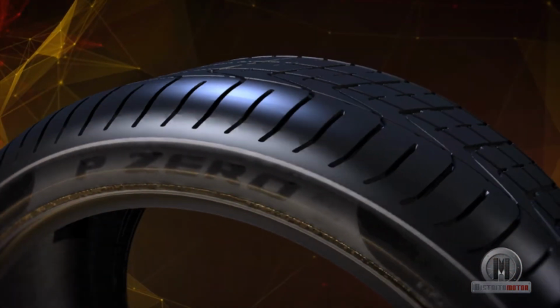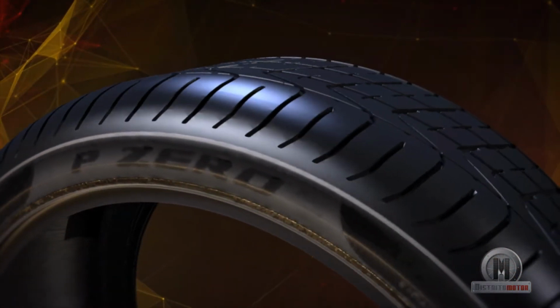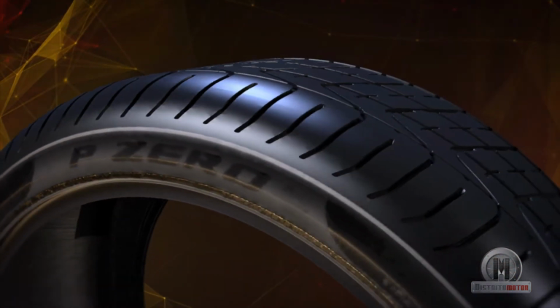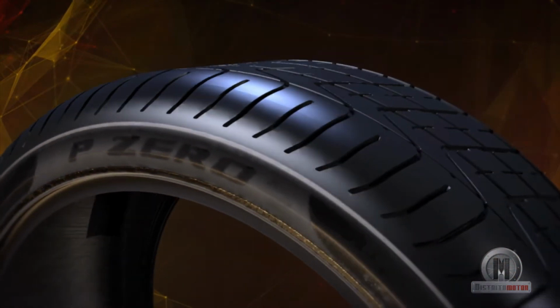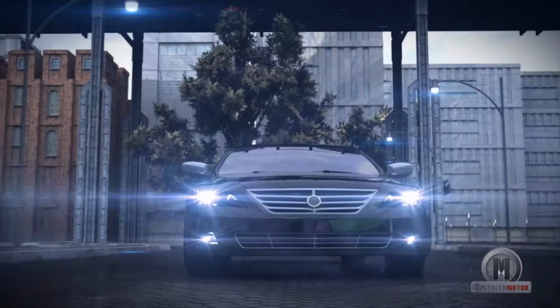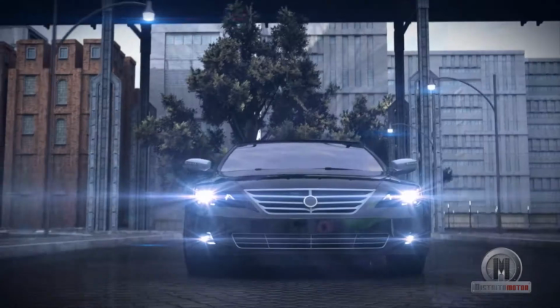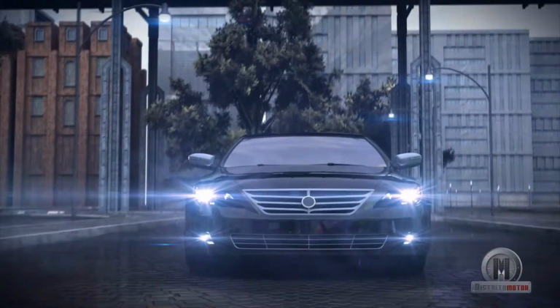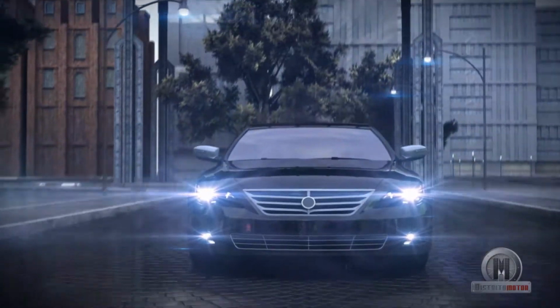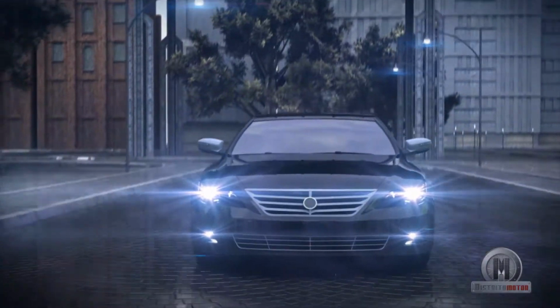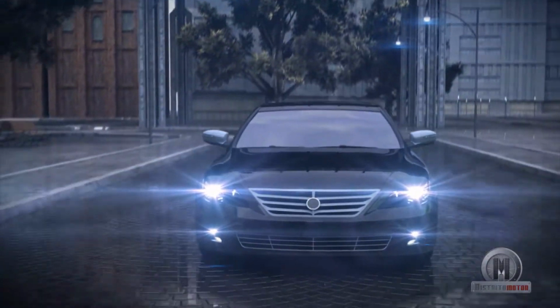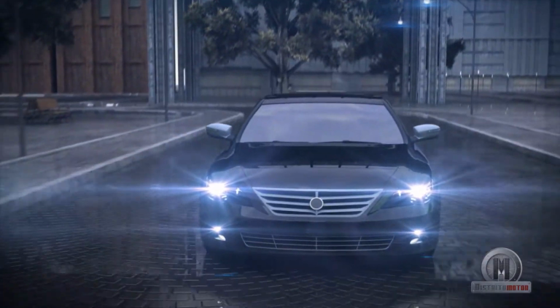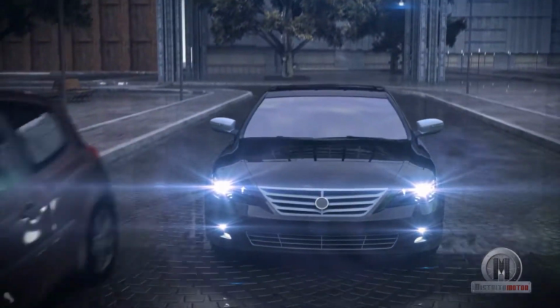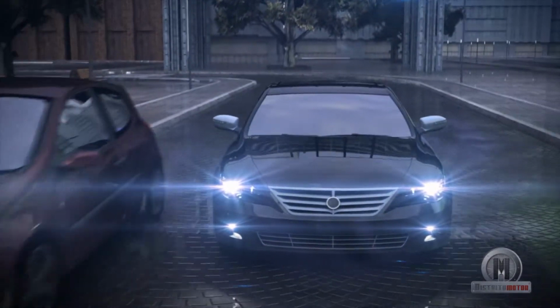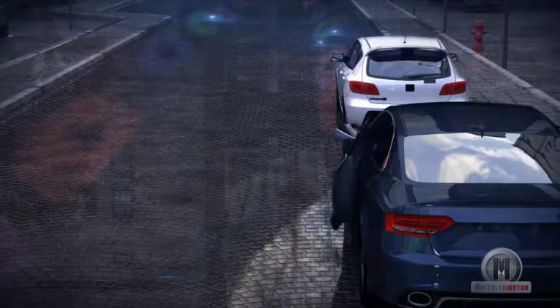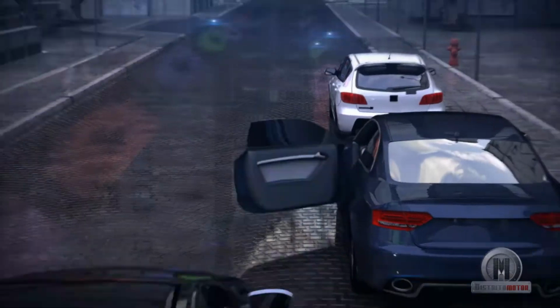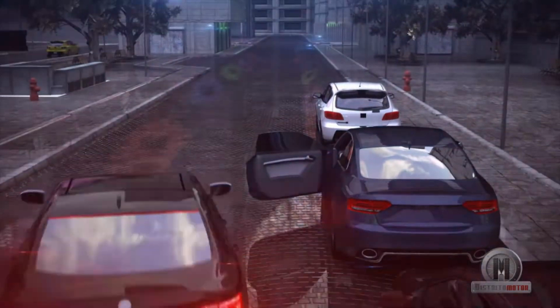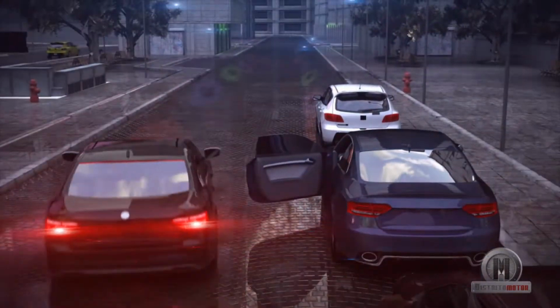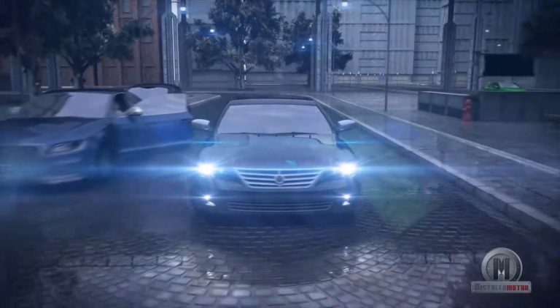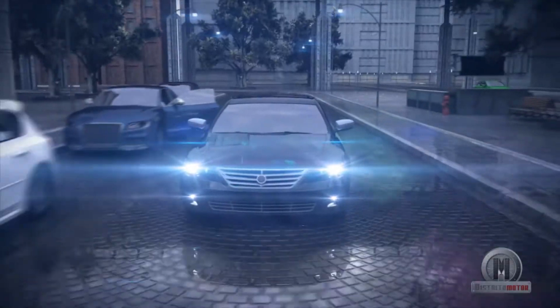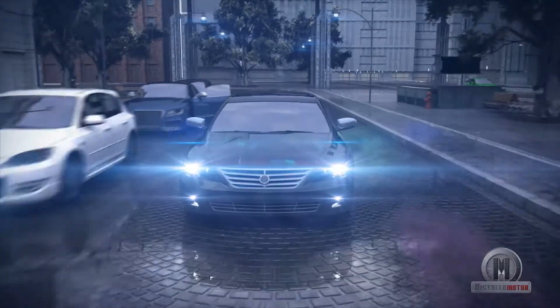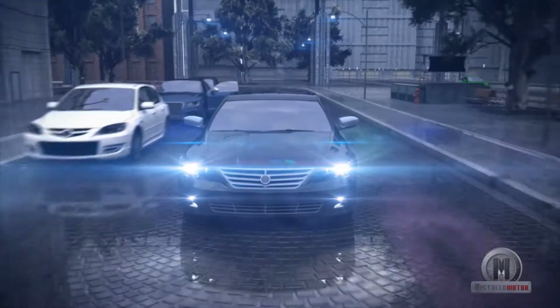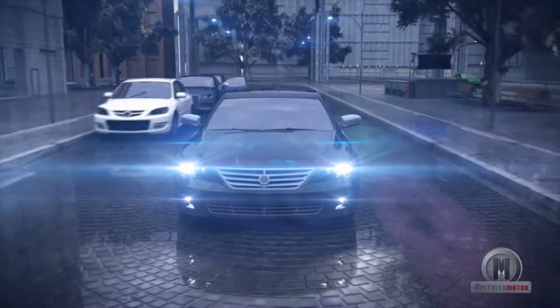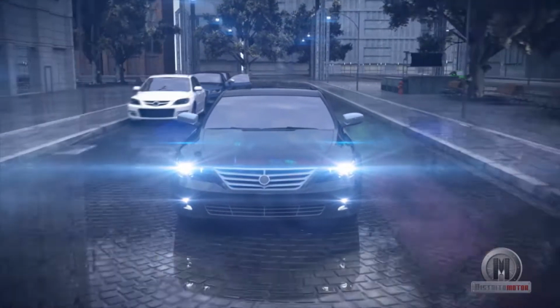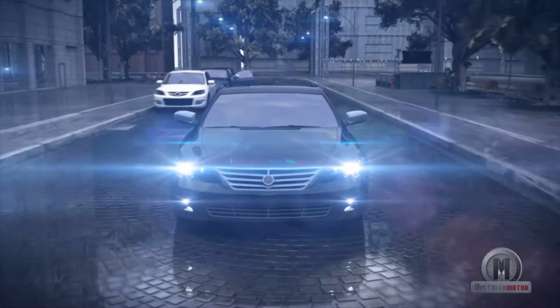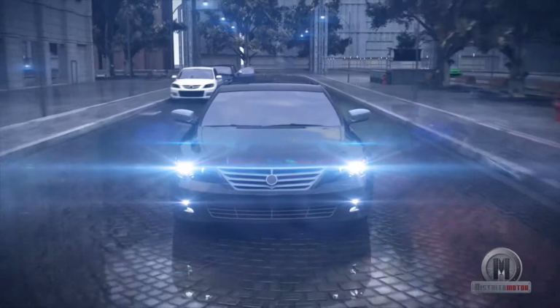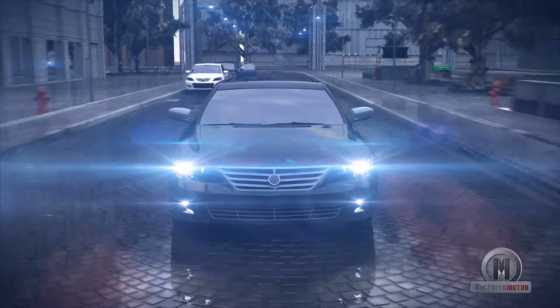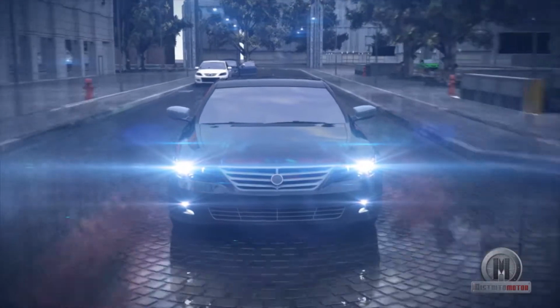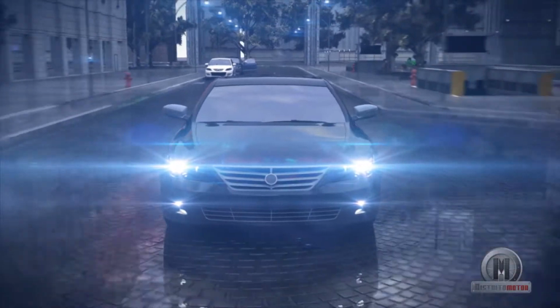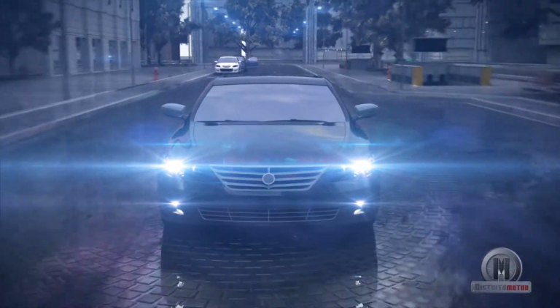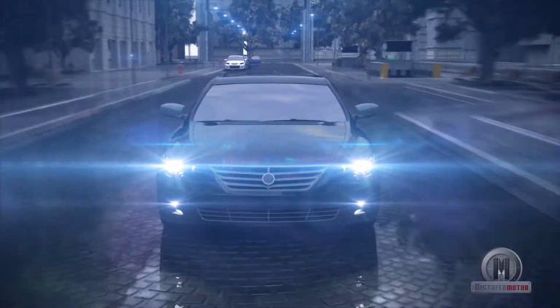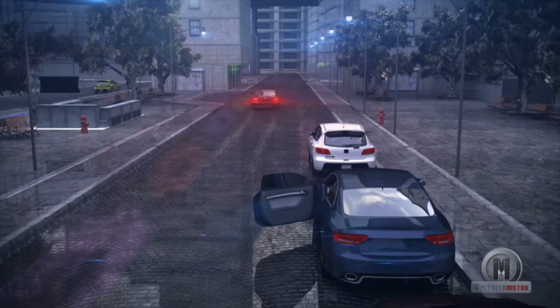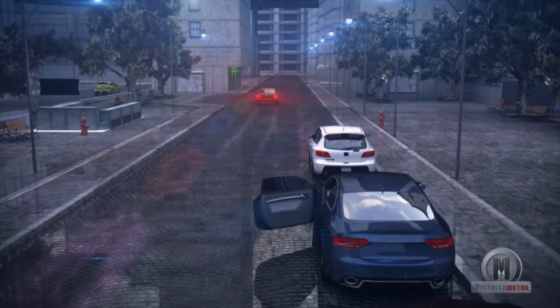But how does this process happen? And are today's road users aware that they are driving with the technology used by yesterday's motorsport champions?